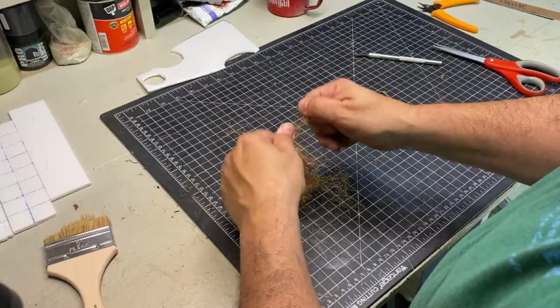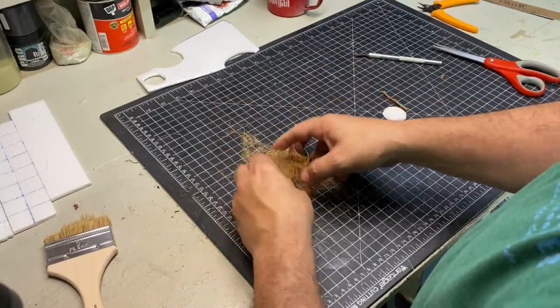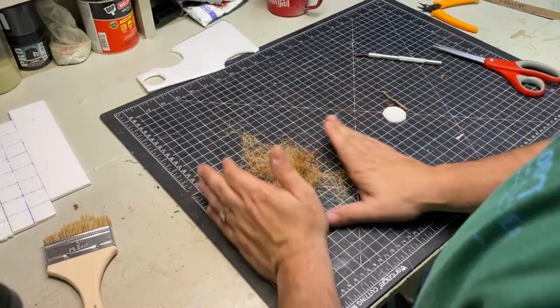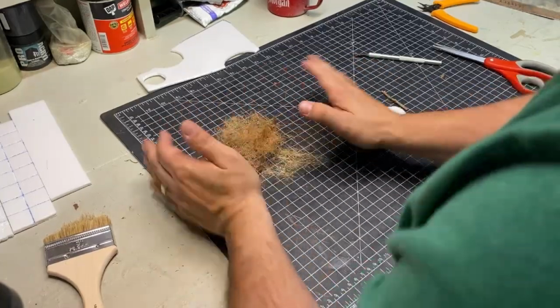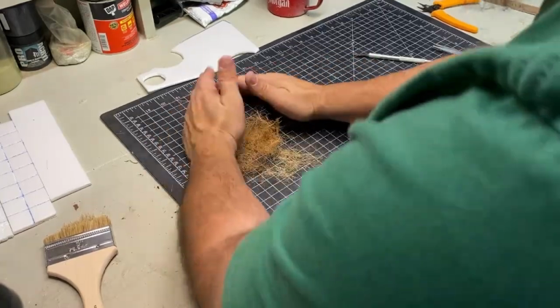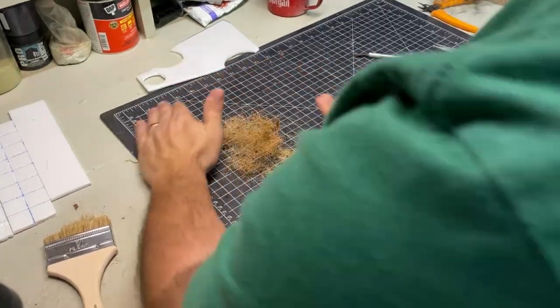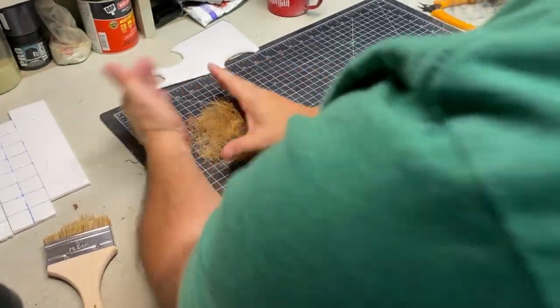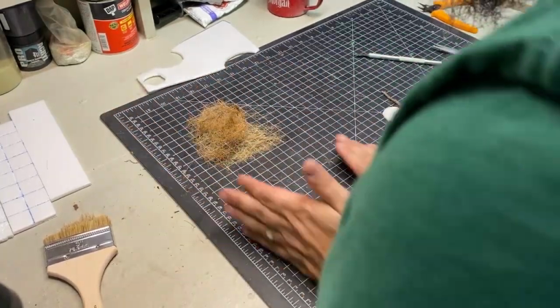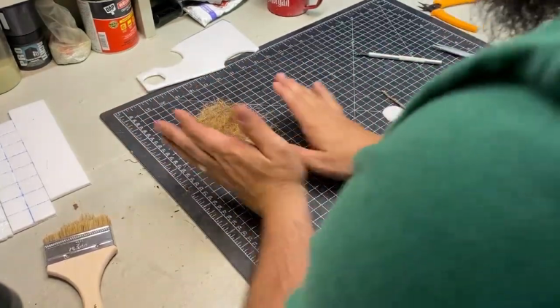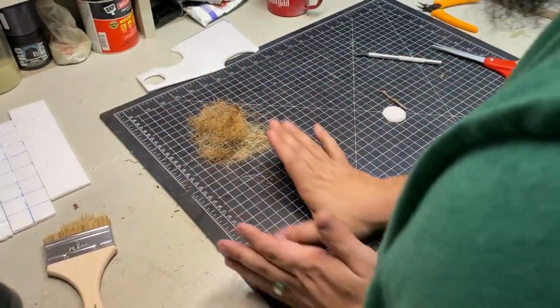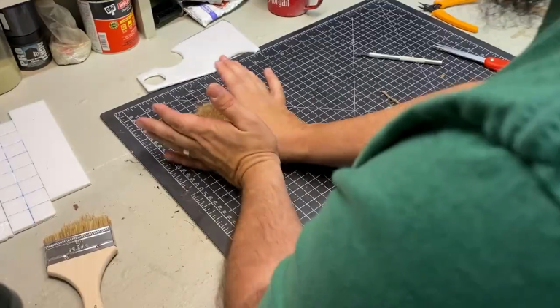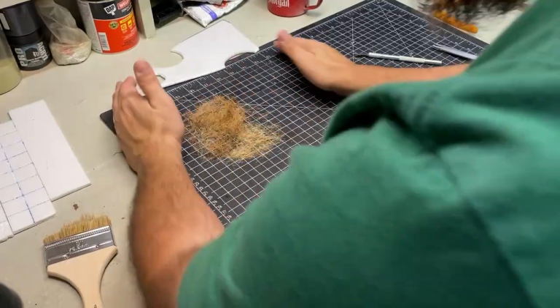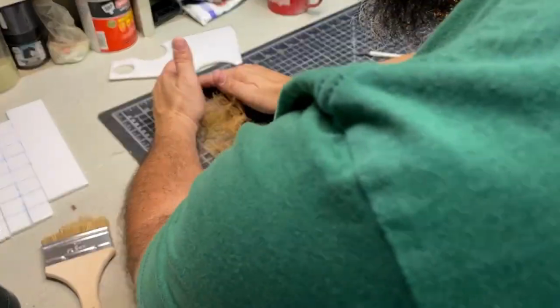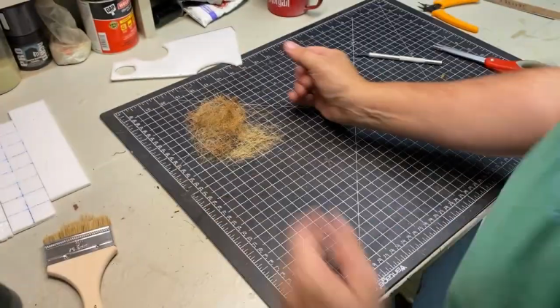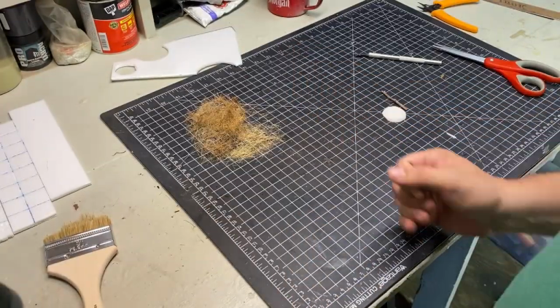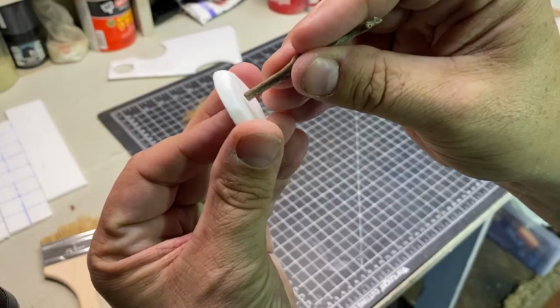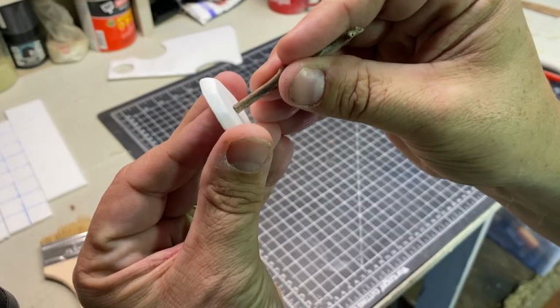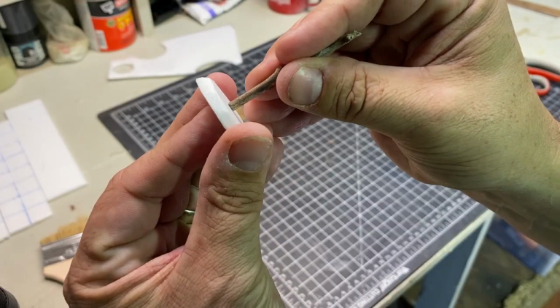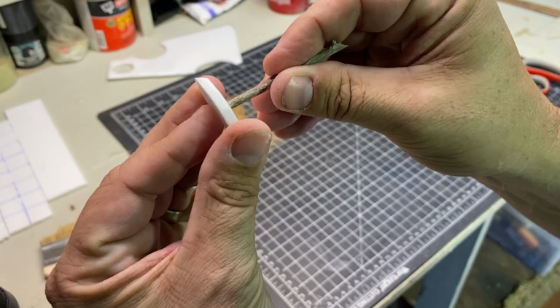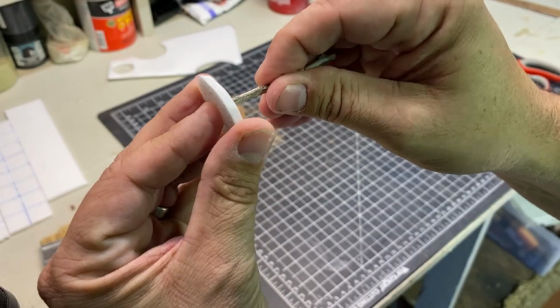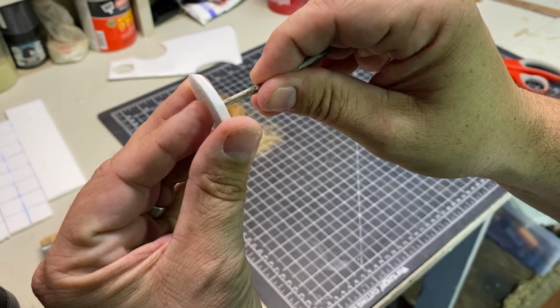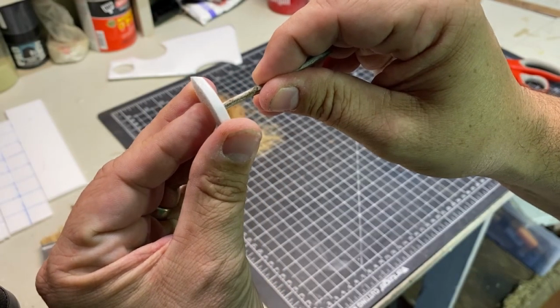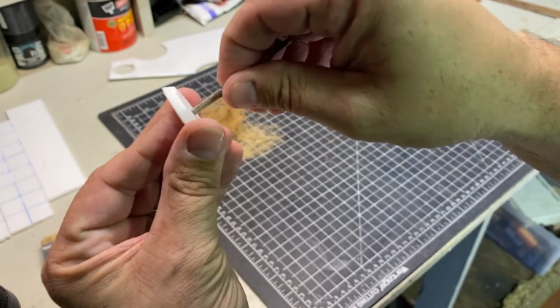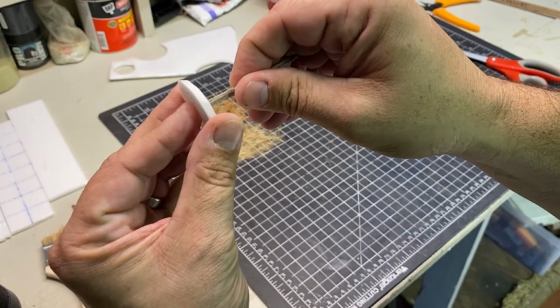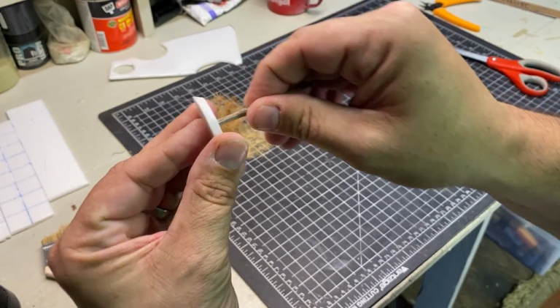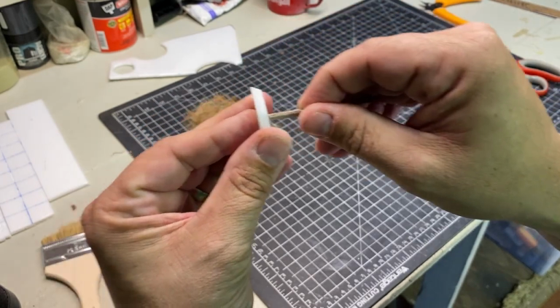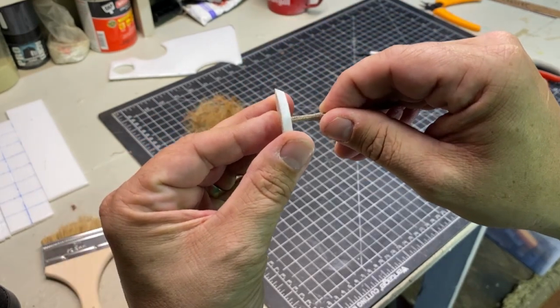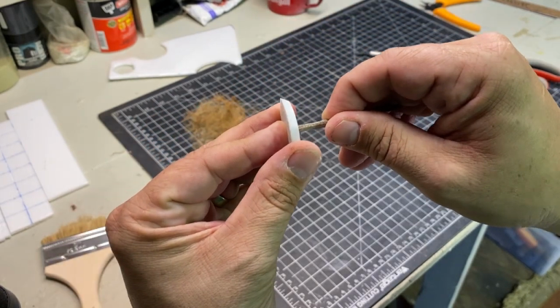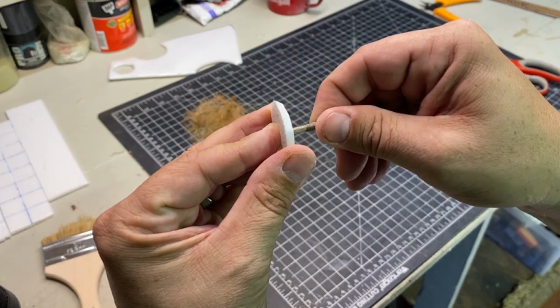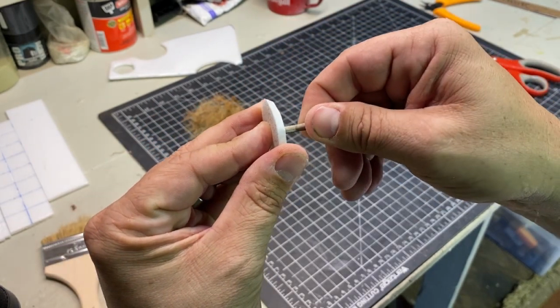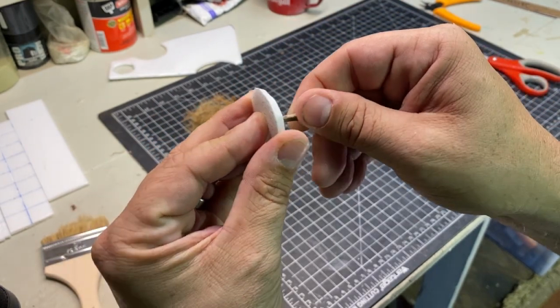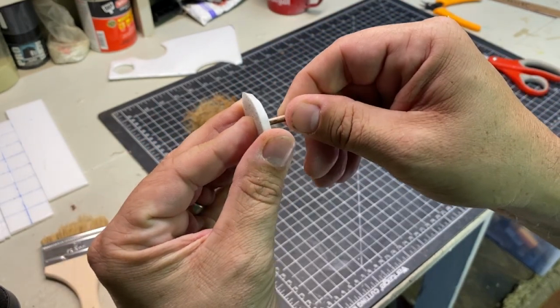I saved the ruined paint brush handle for later — maybe I can make something out of it. Next, I took a two-inch piece of twig that I found in the backyard, stuck it into the foam board, and hot glued it in.